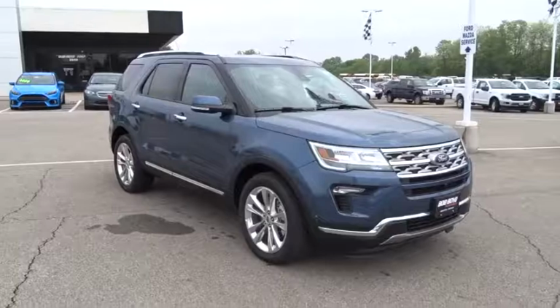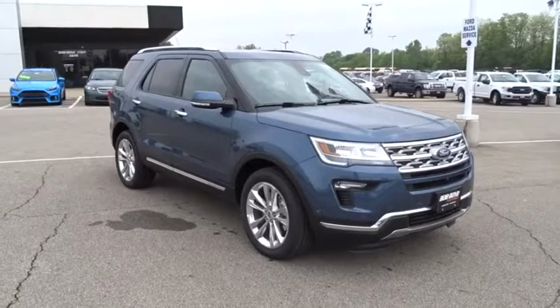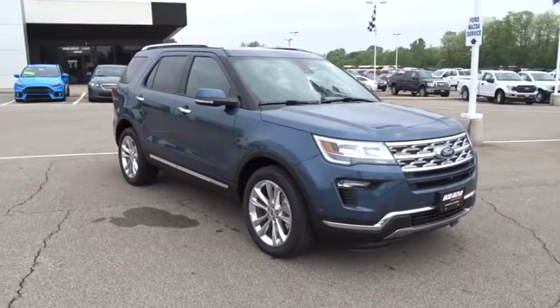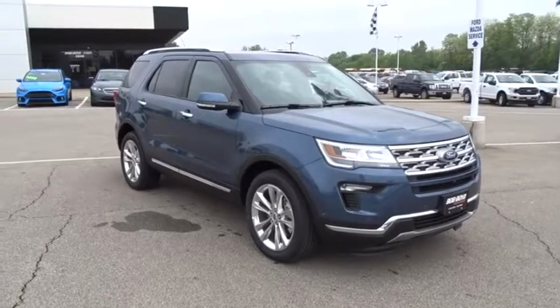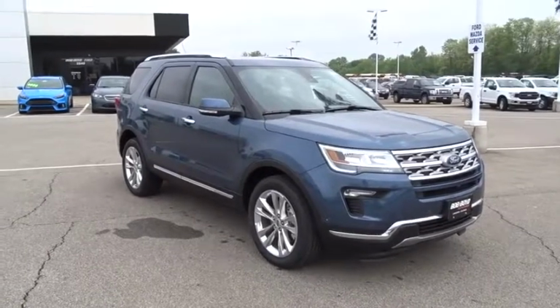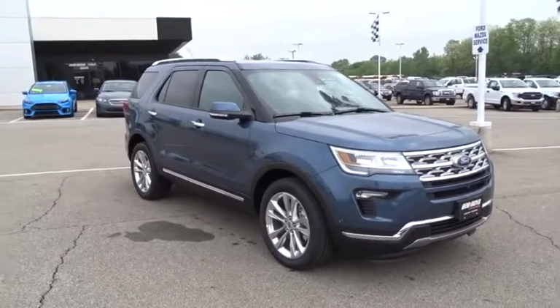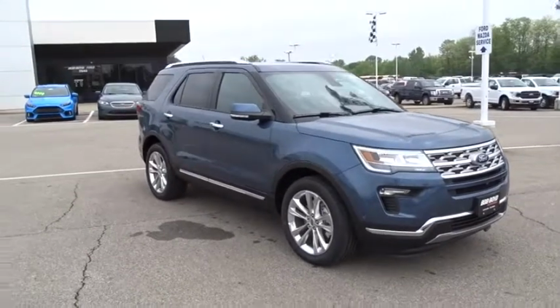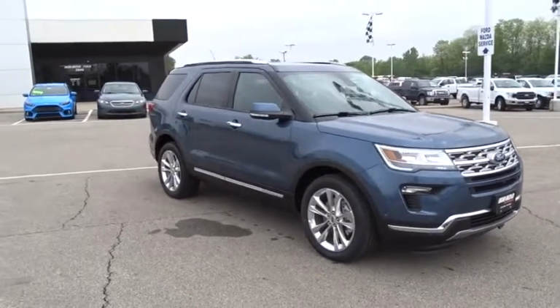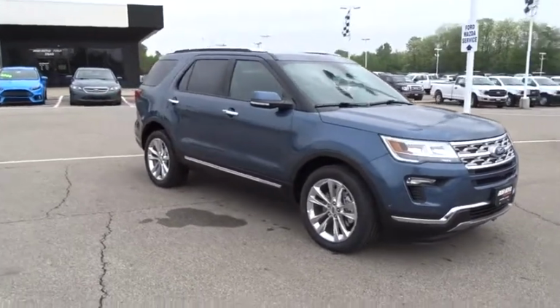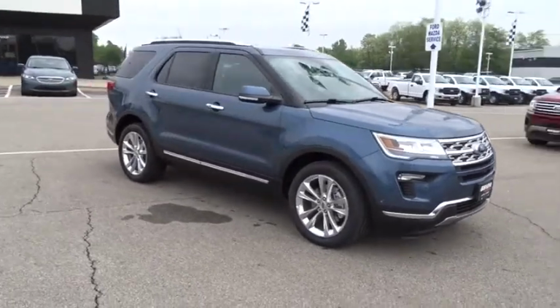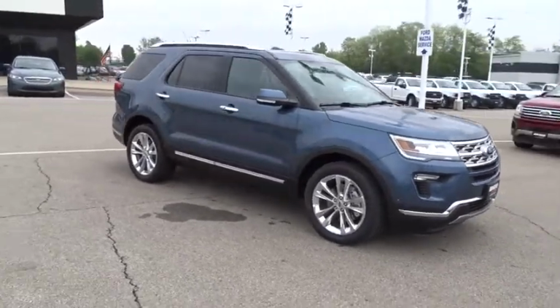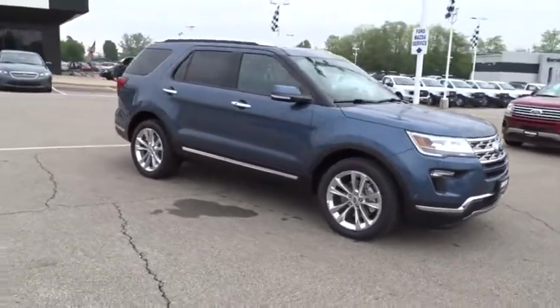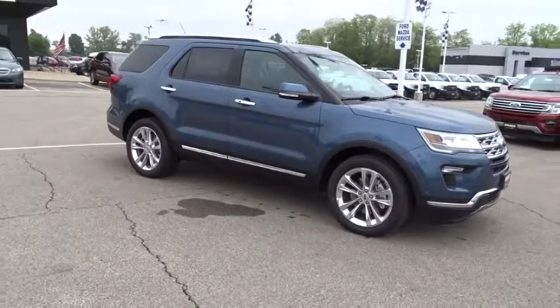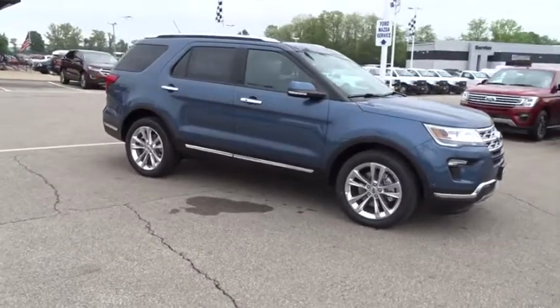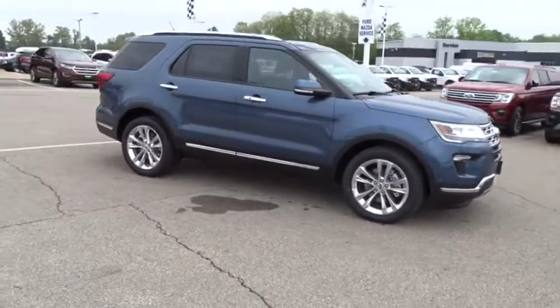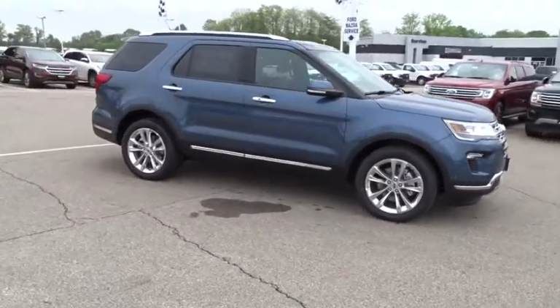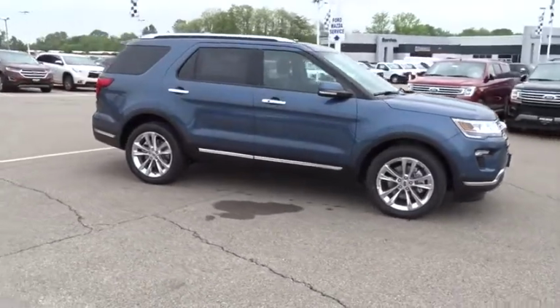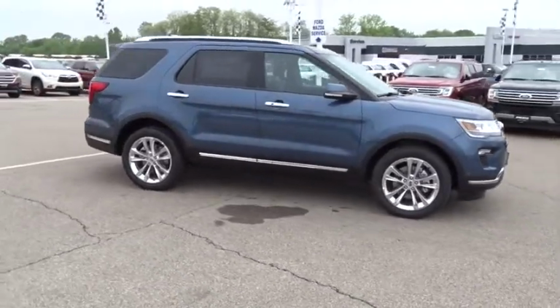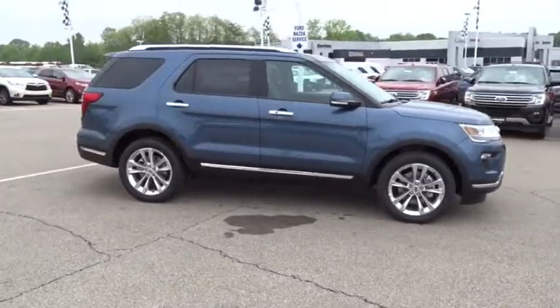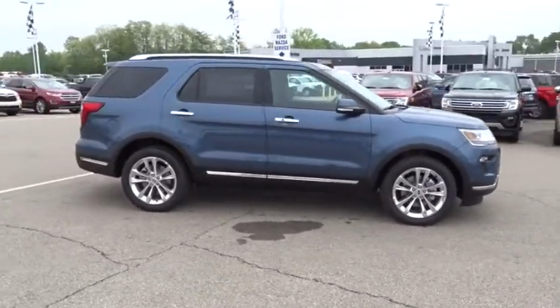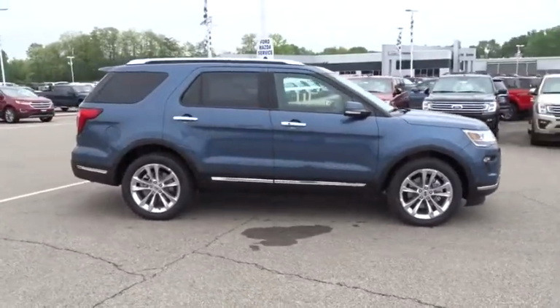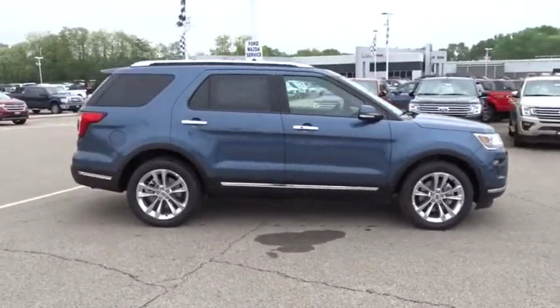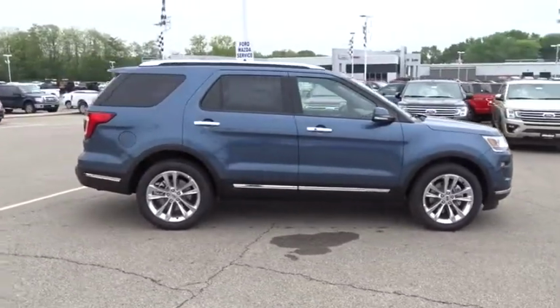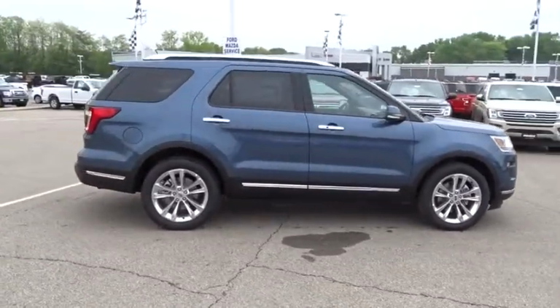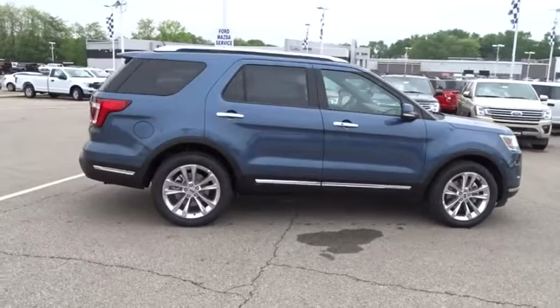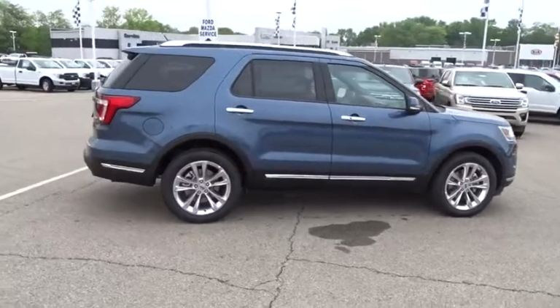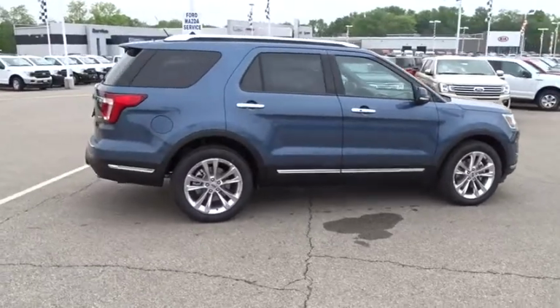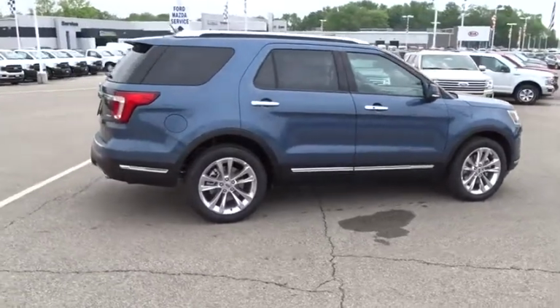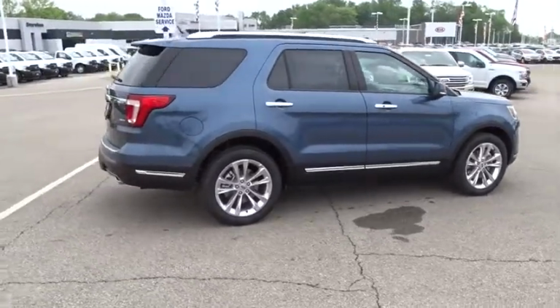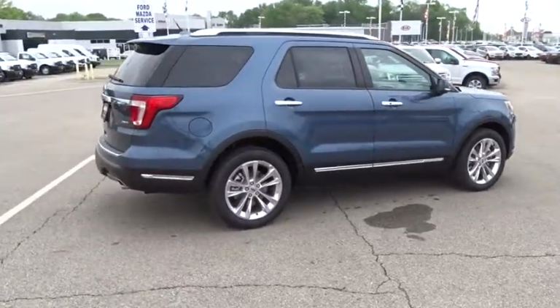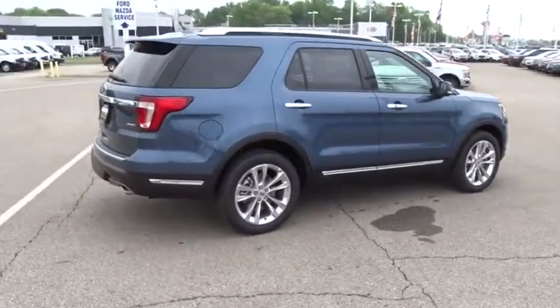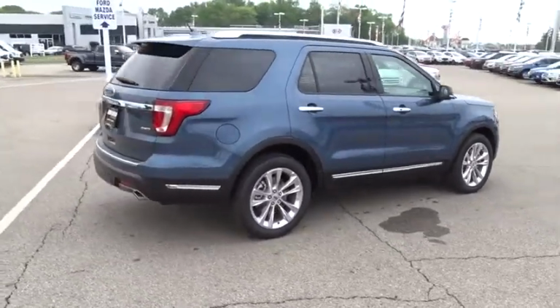2018 Ford Explorer. You've got a lot of capabilities to call on in a Ford Explorer. Don't underestimate your choices. This vehicle has less than 200 miles. Here are some of this vehicle's great options.